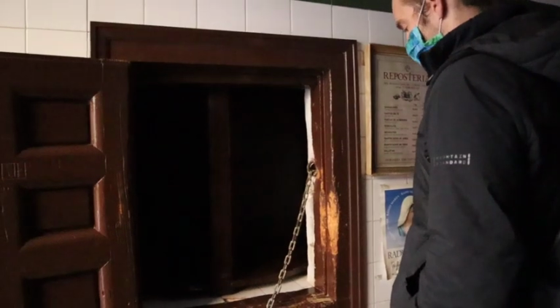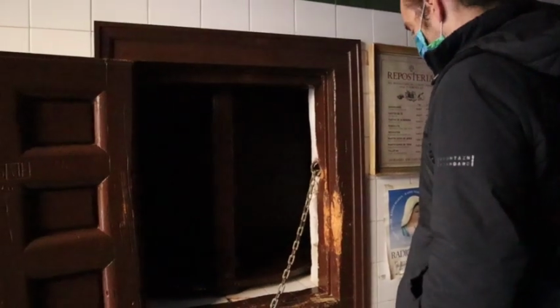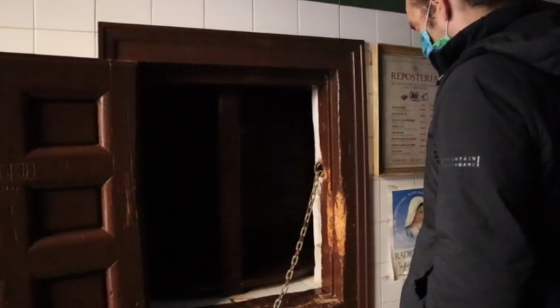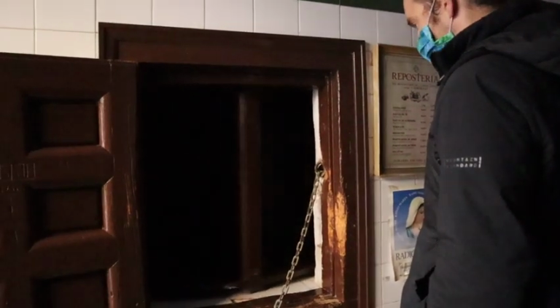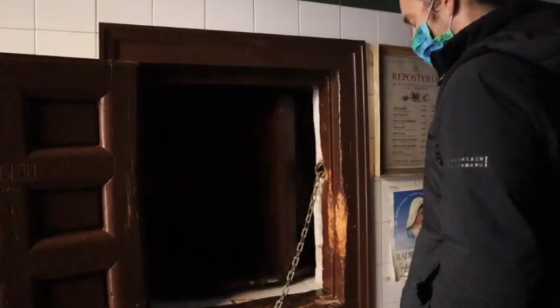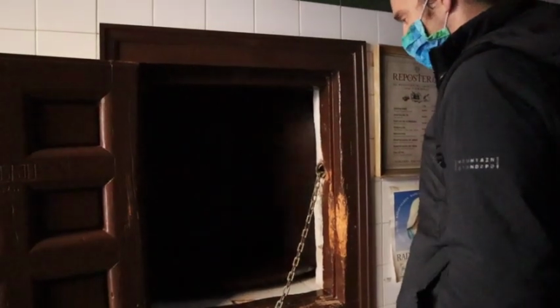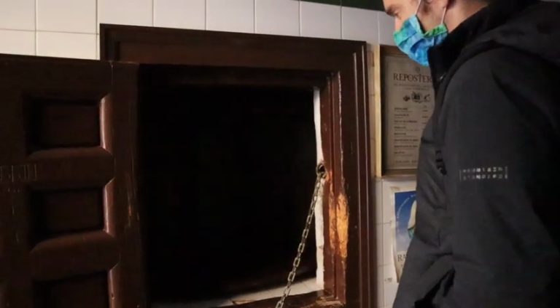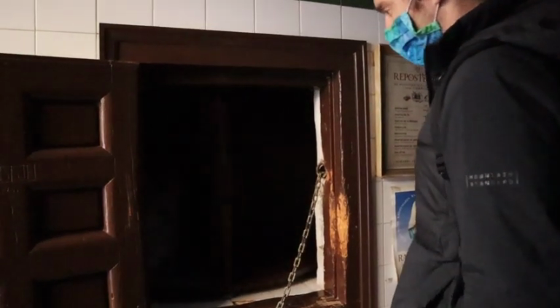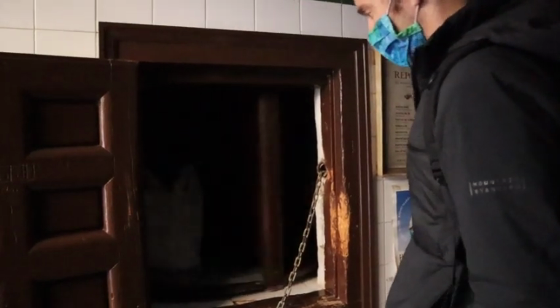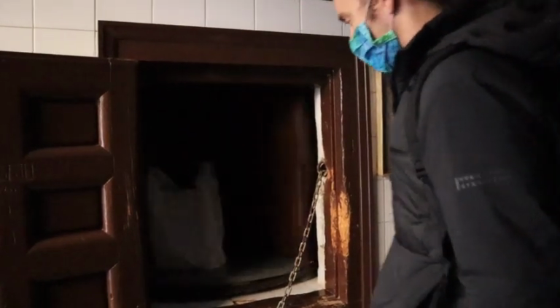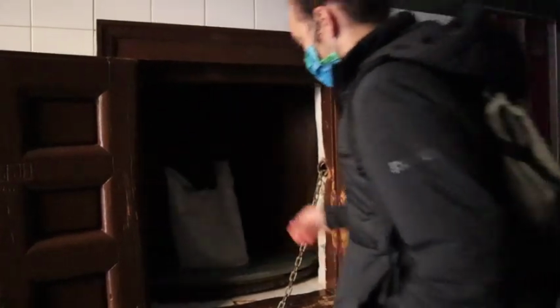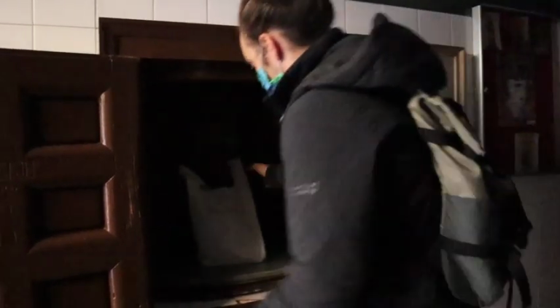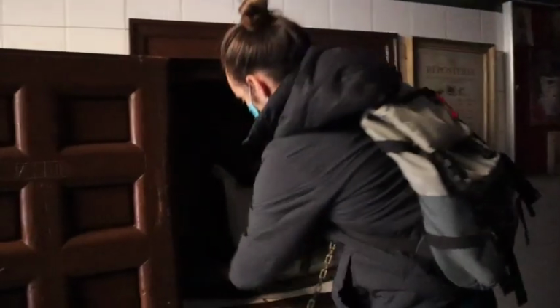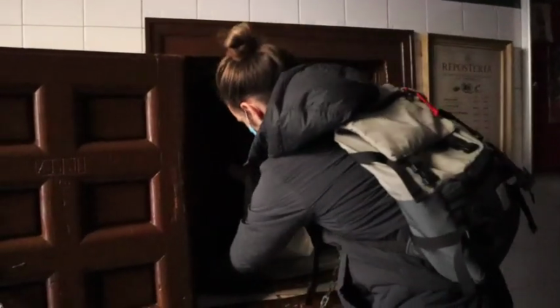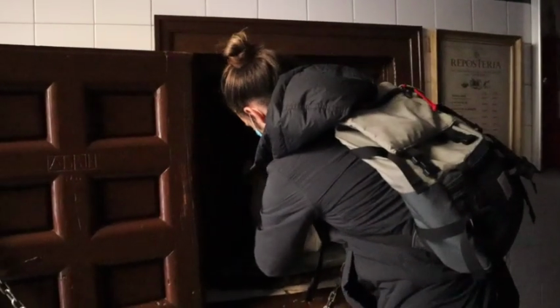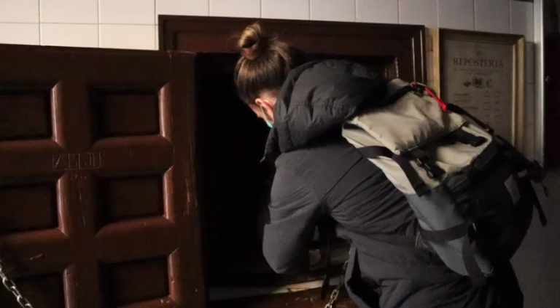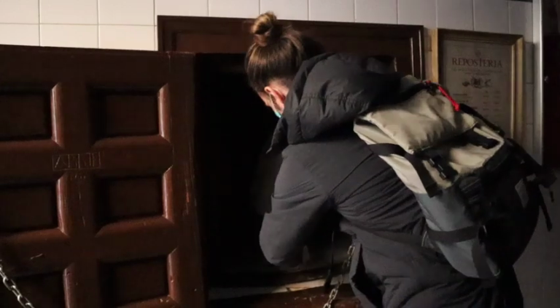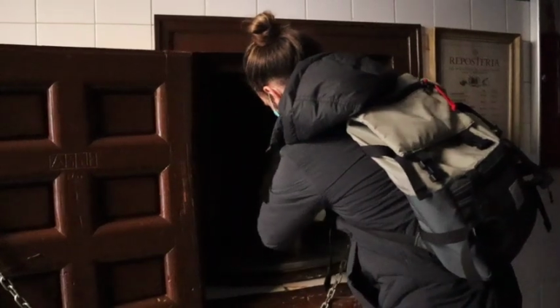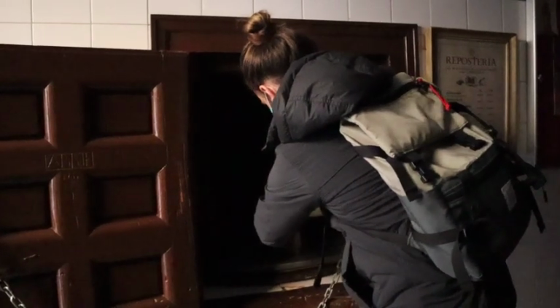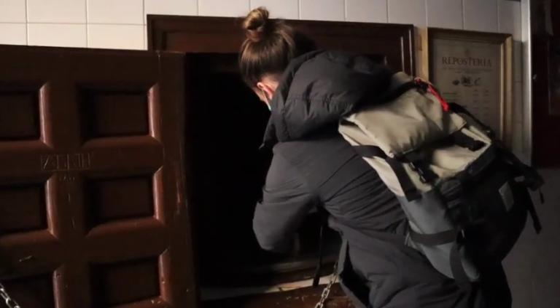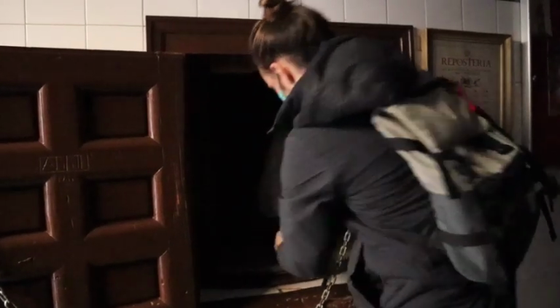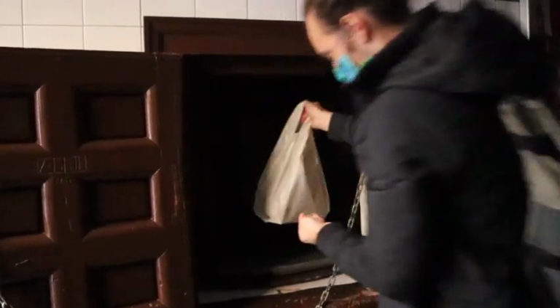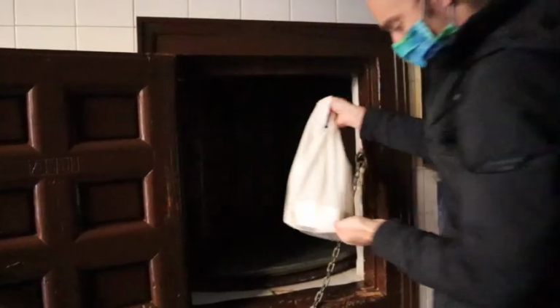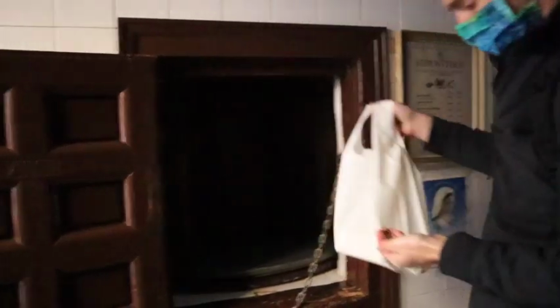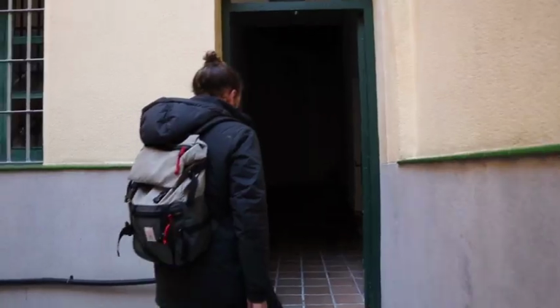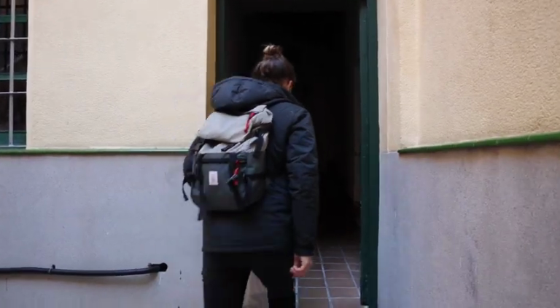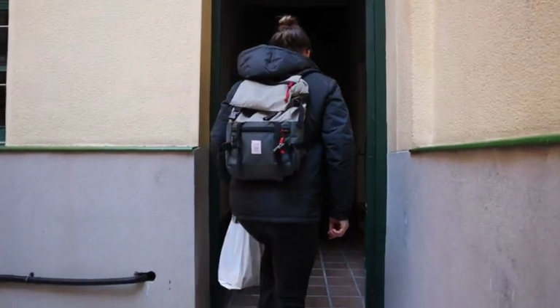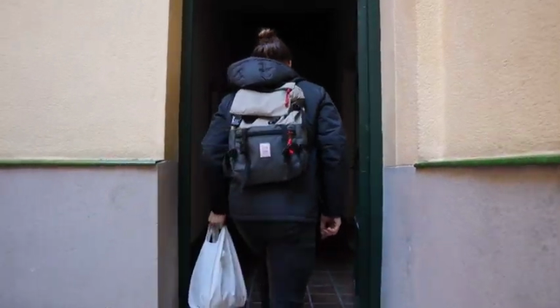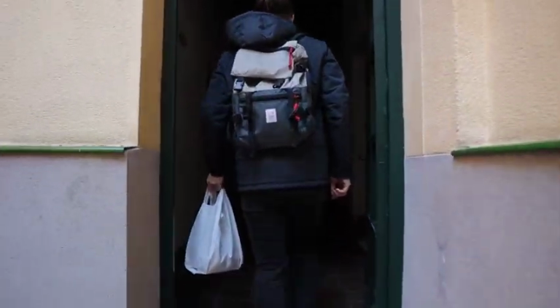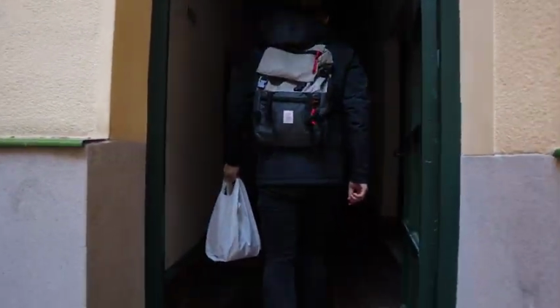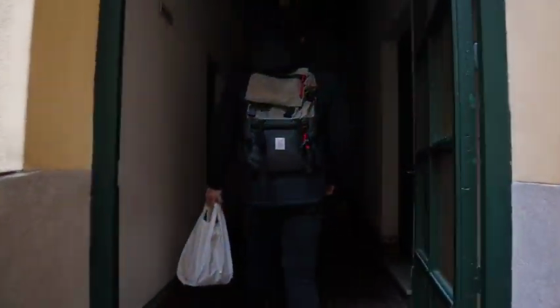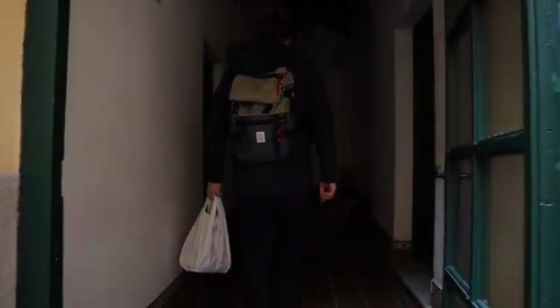Once you get your cookies and change, you're all good to go — take those and head back out the long hallway to the street. From here, the only thing left to do is to enjoy the famous hidden nun cookies from Madrid.